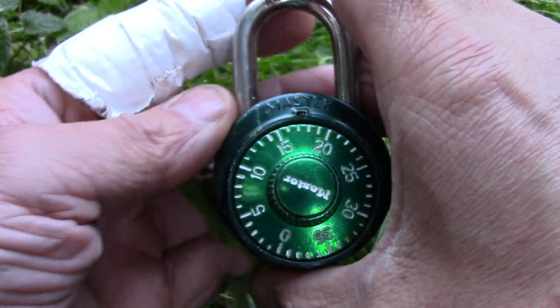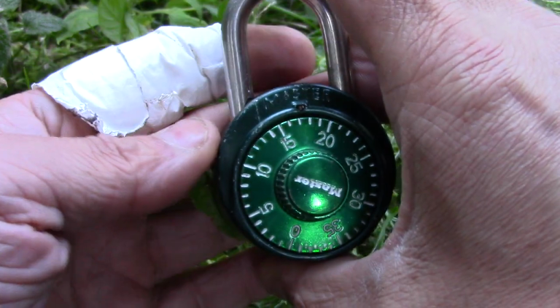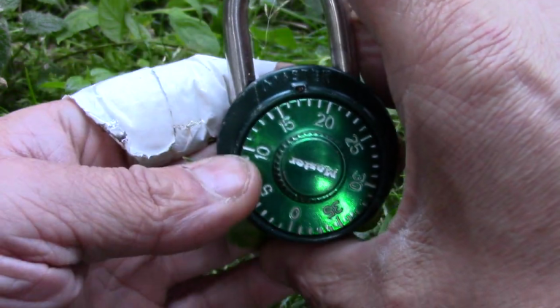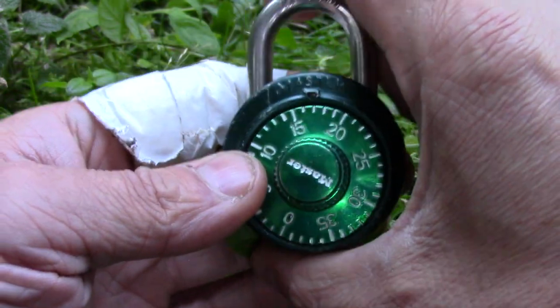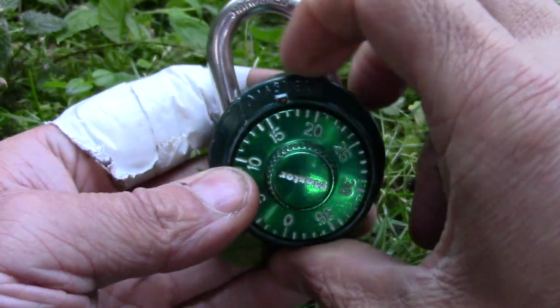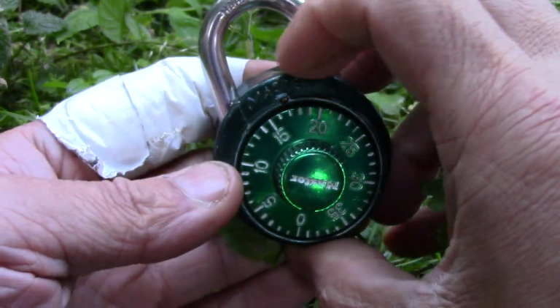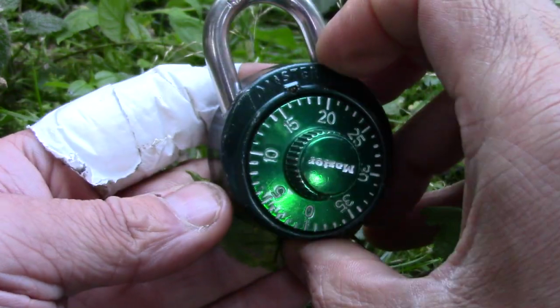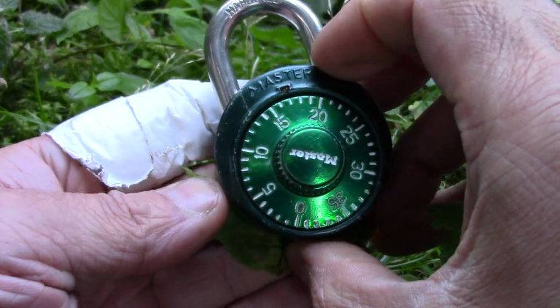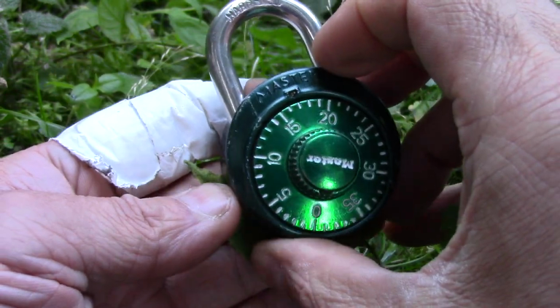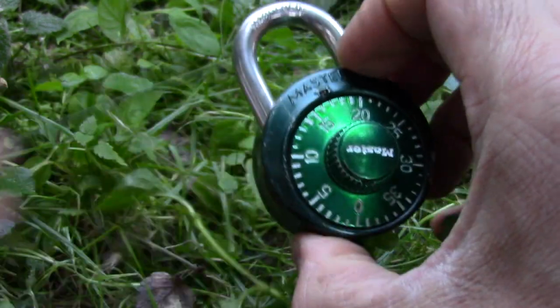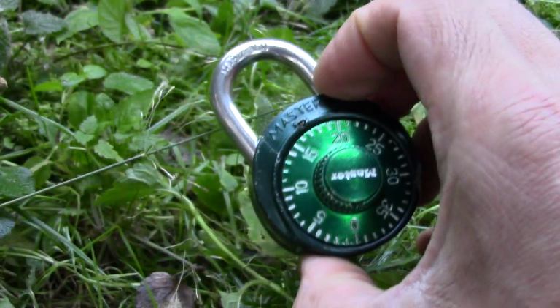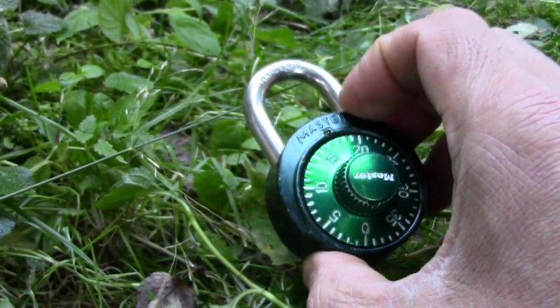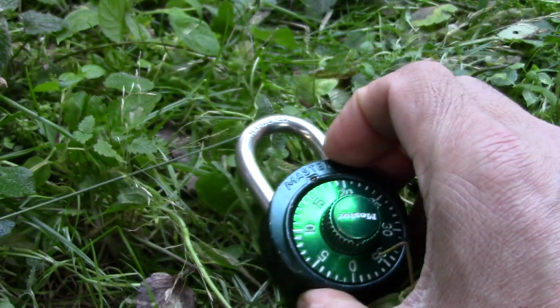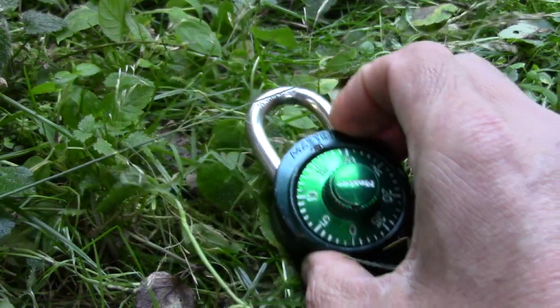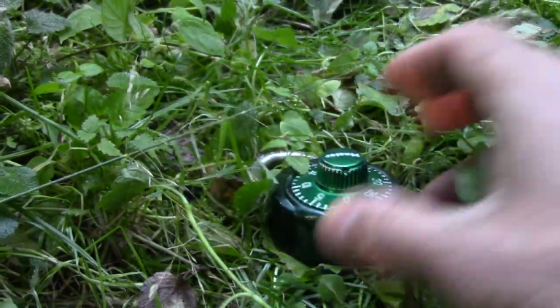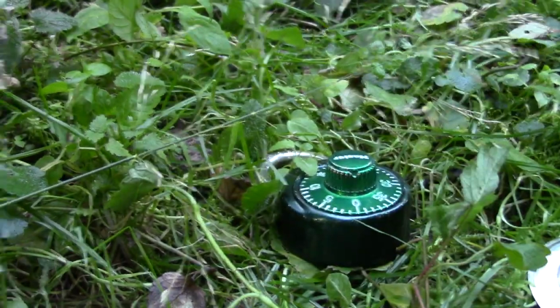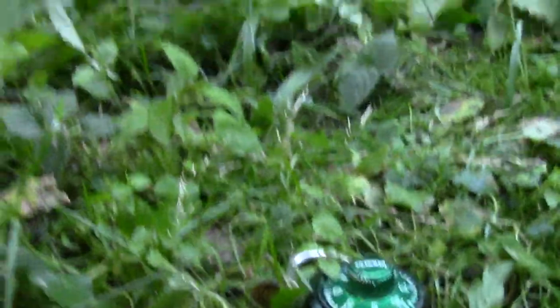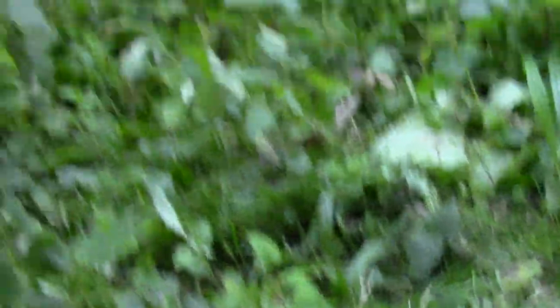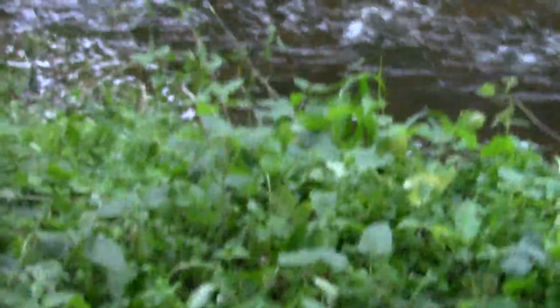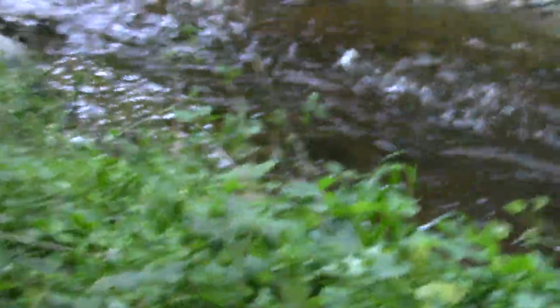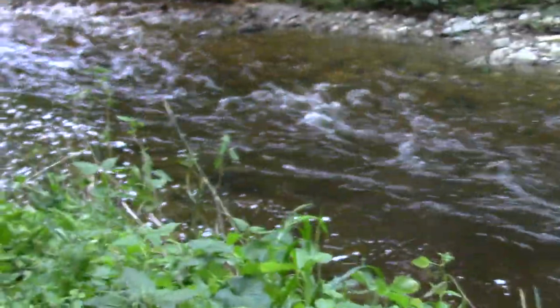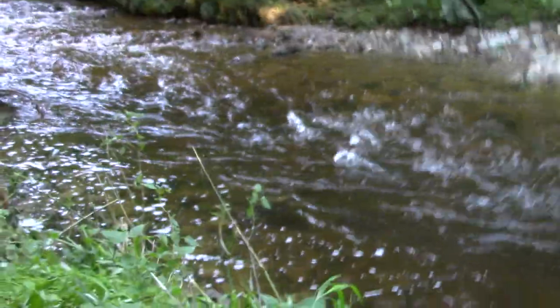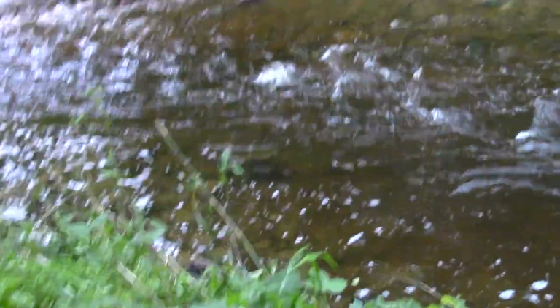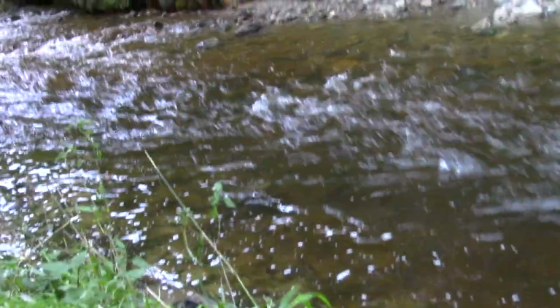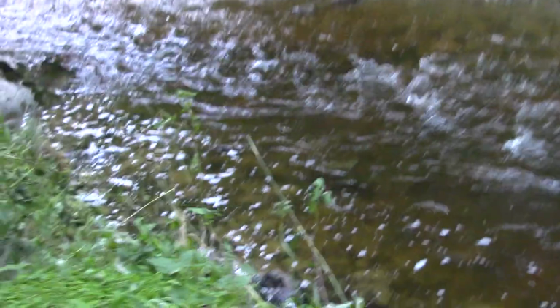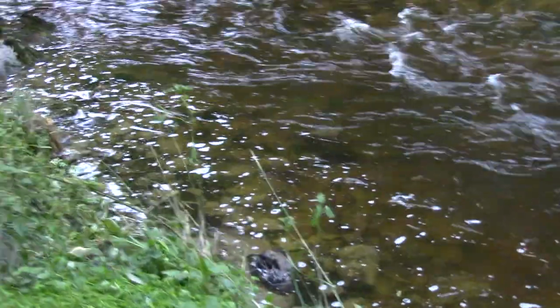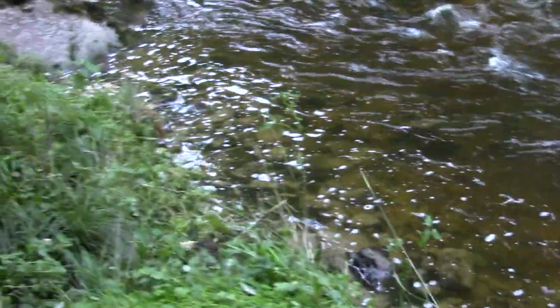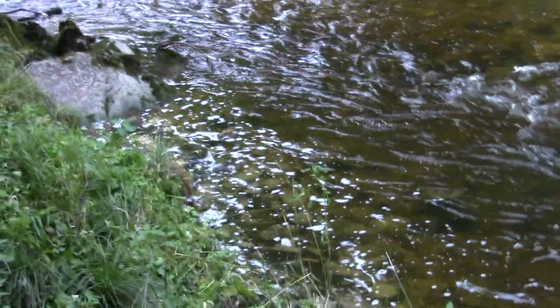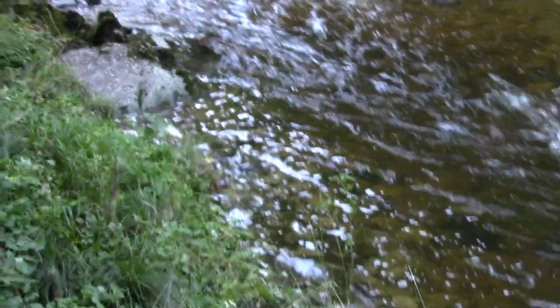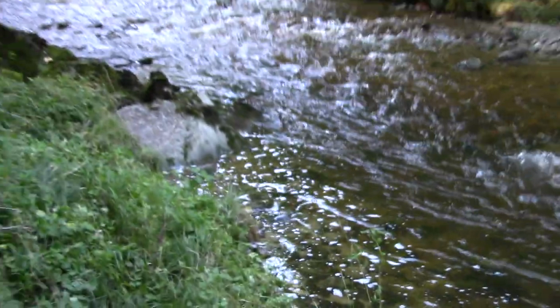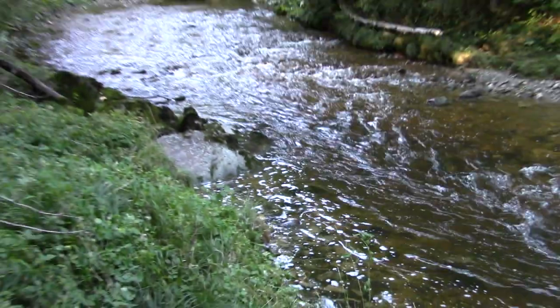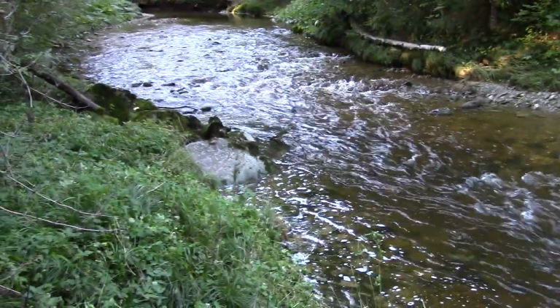Thank you very much for watching. Happy picking and decoding. Before I let you go, I want to show you a little bit of the surrounding here because it's actually pretty nice.